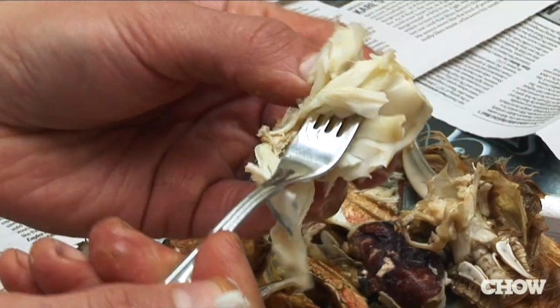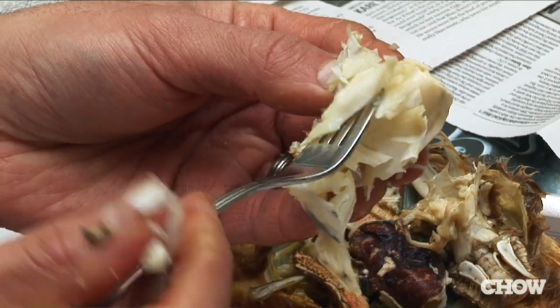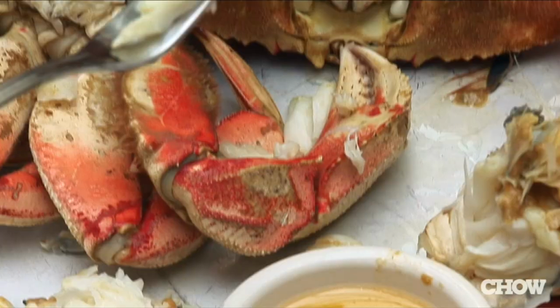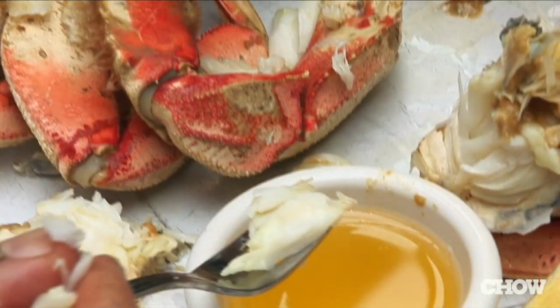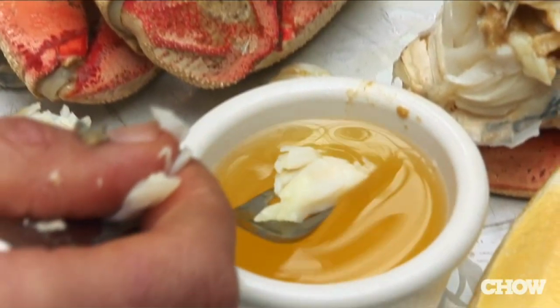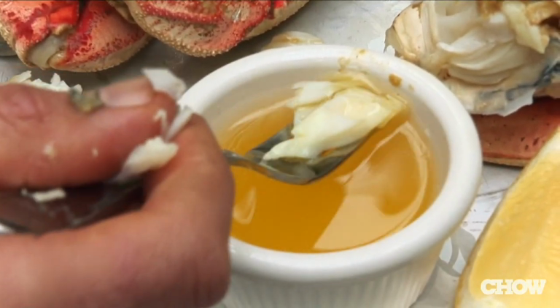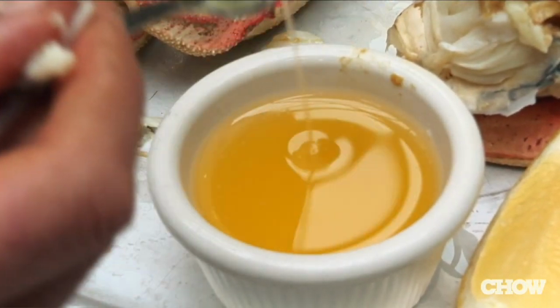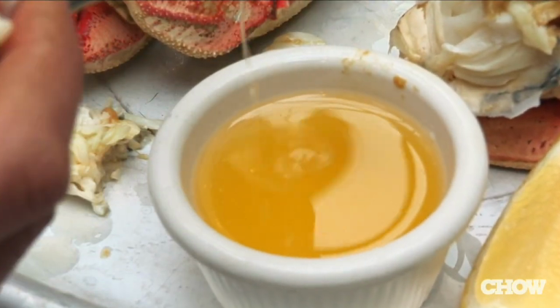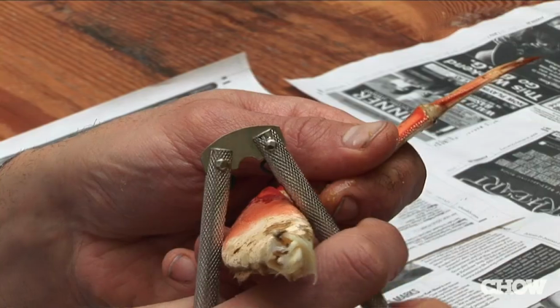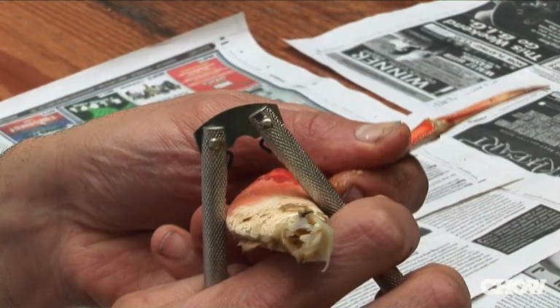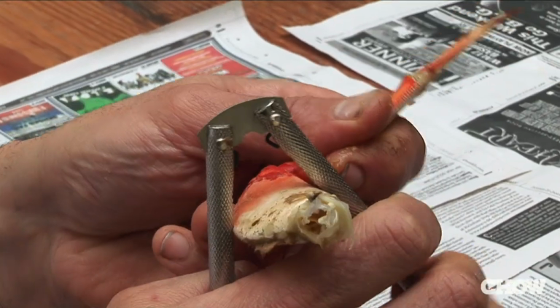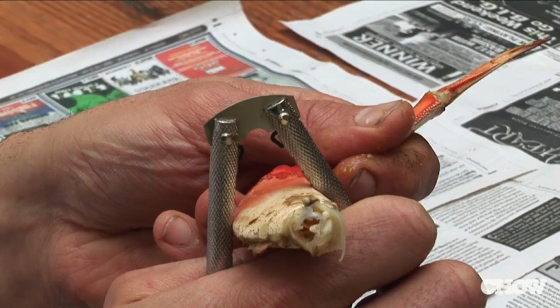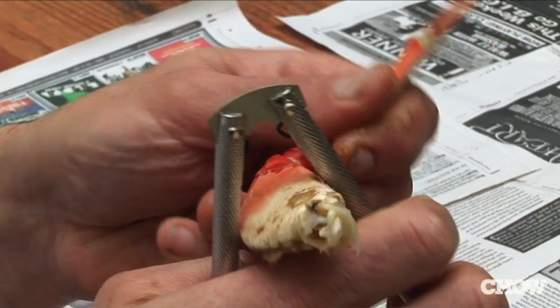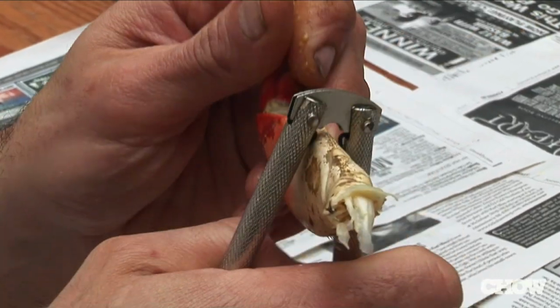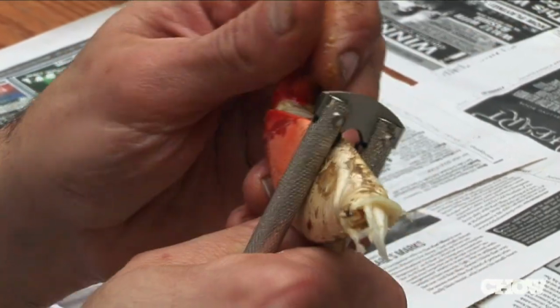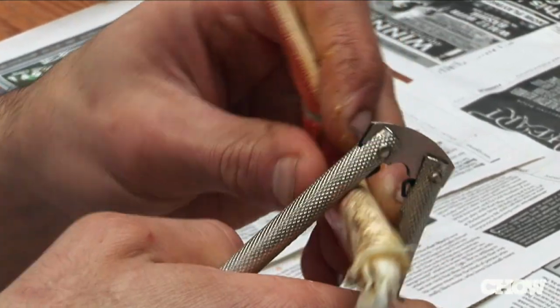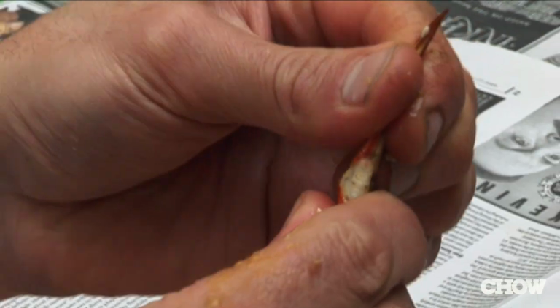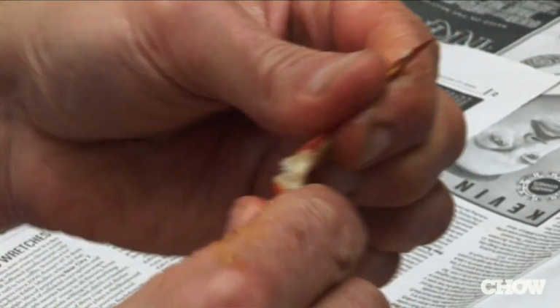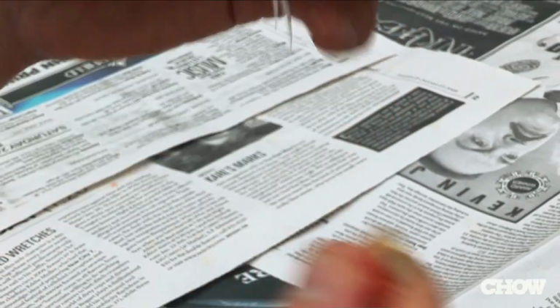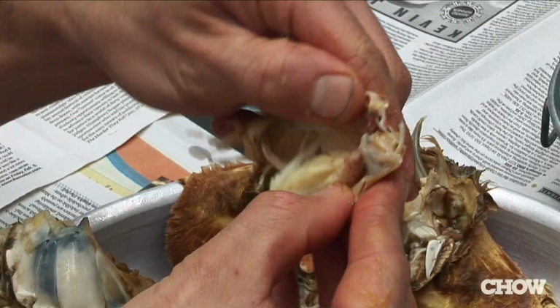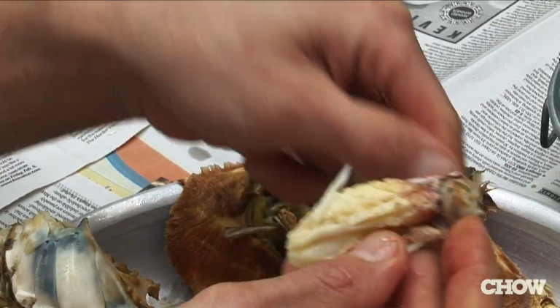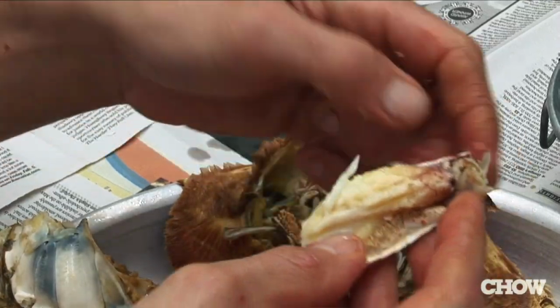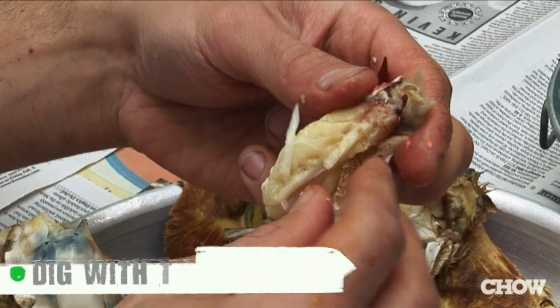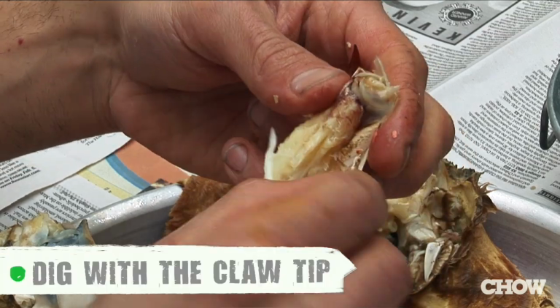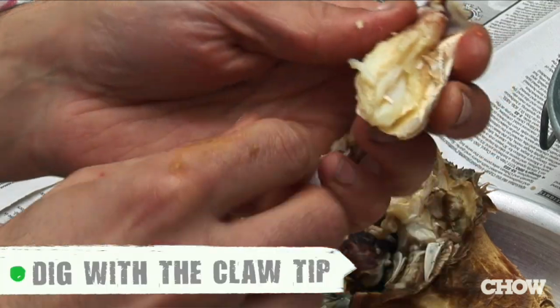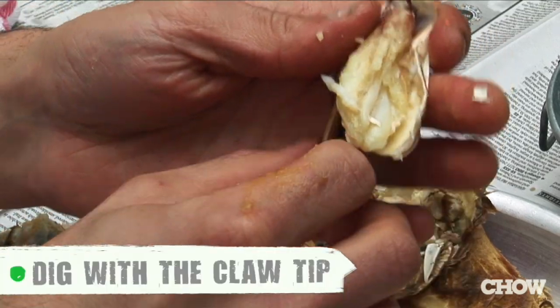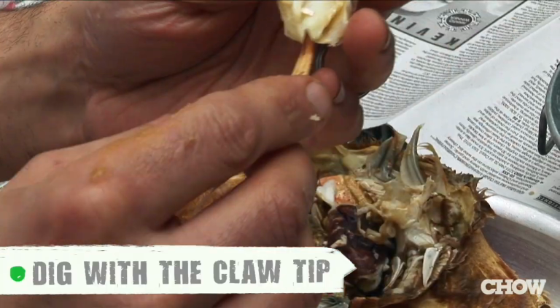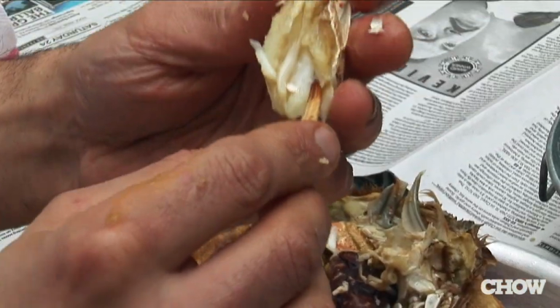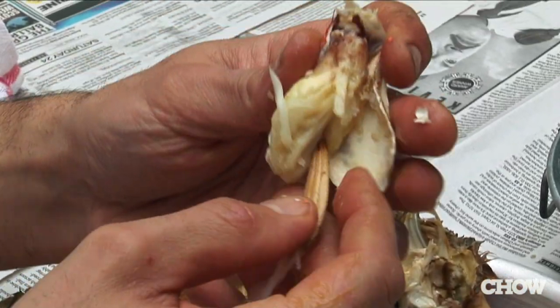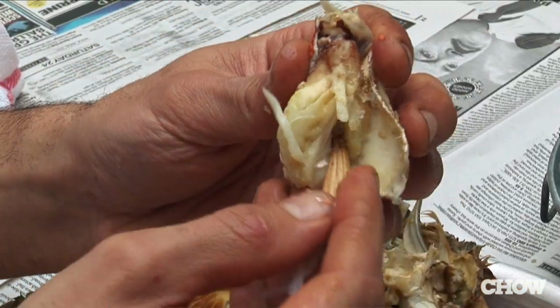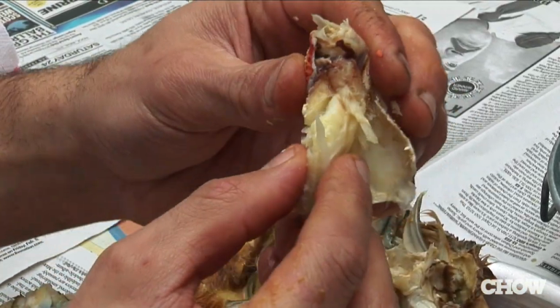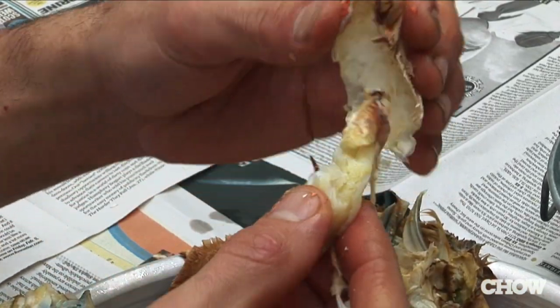After you've gotten all the meat out of the body, you want to go into the legs. Take your crab cracker, break open the shell a little bit, and then just pick out the meat from the shell. A big part of the crab experience is to actually get into the claws, because the body is really easy to get the meat from.